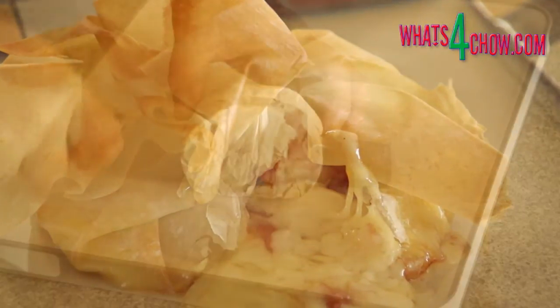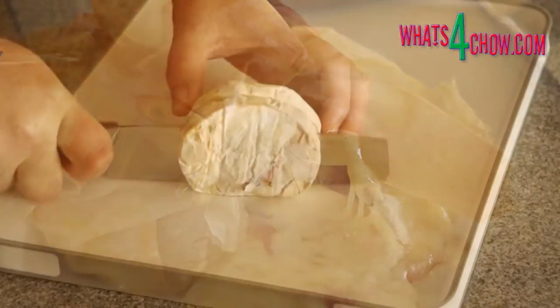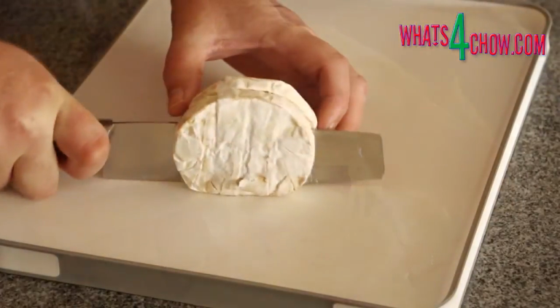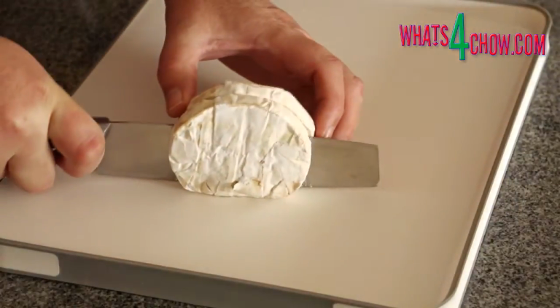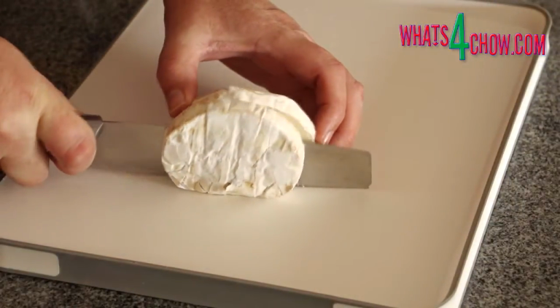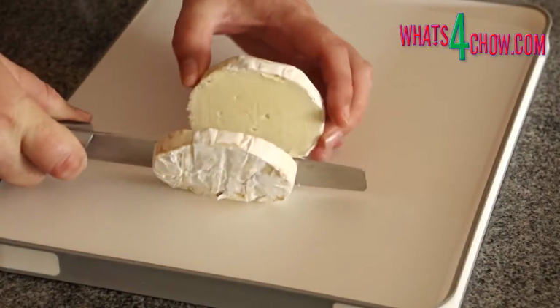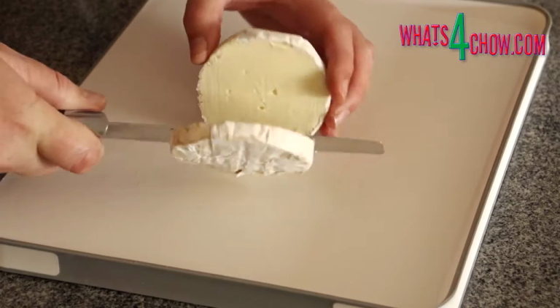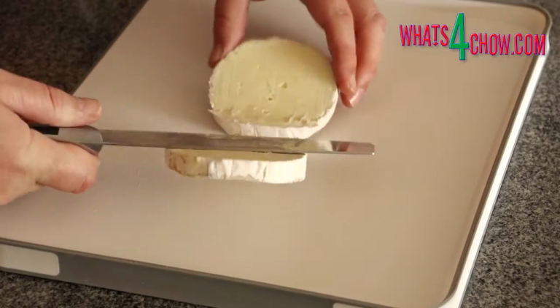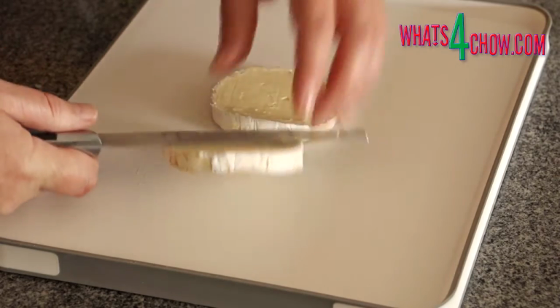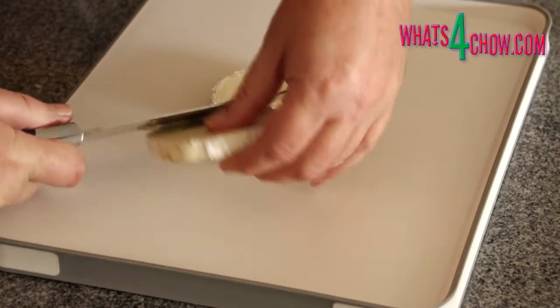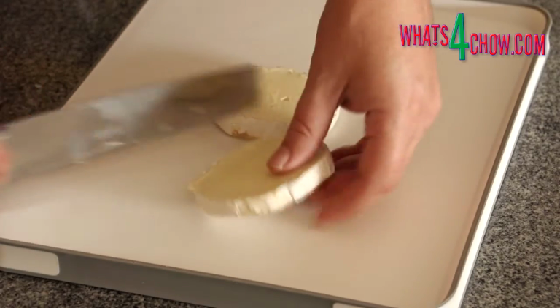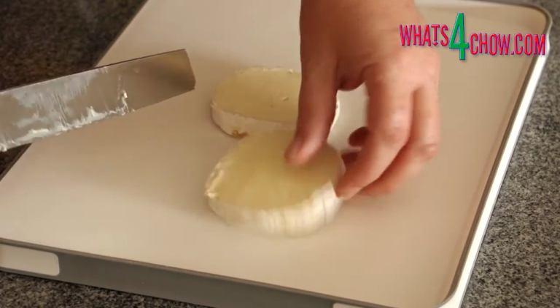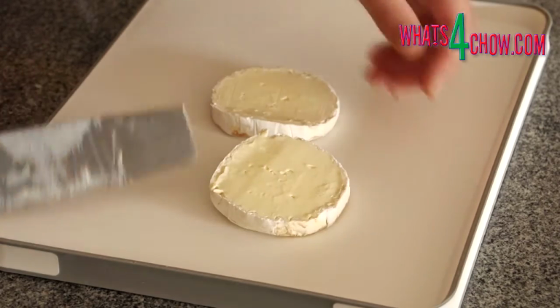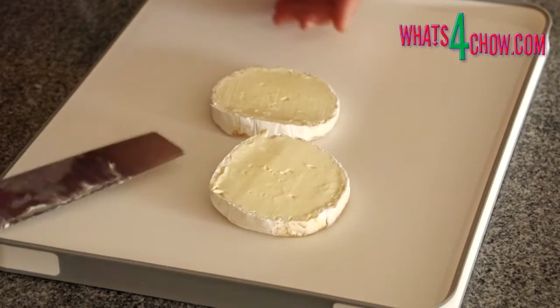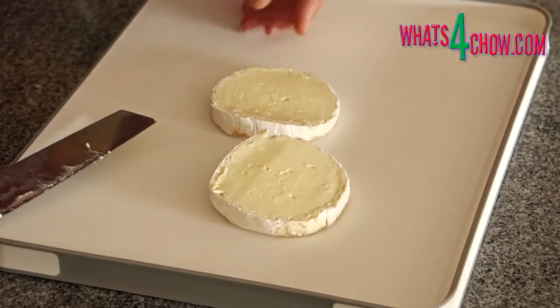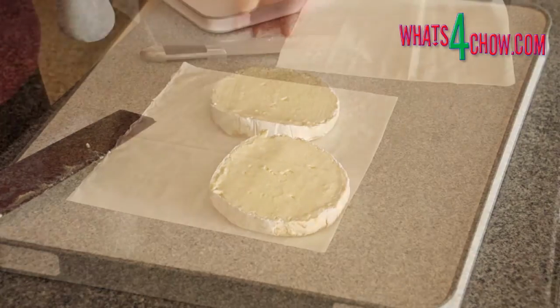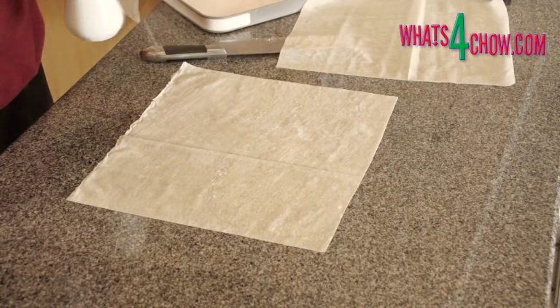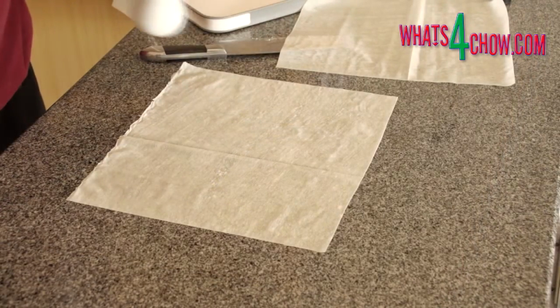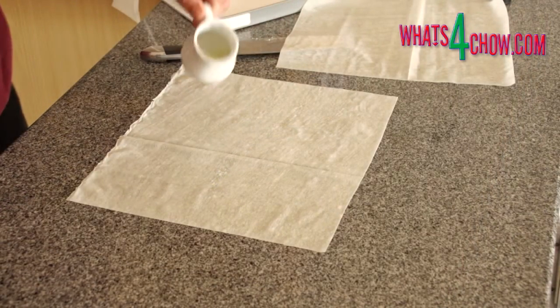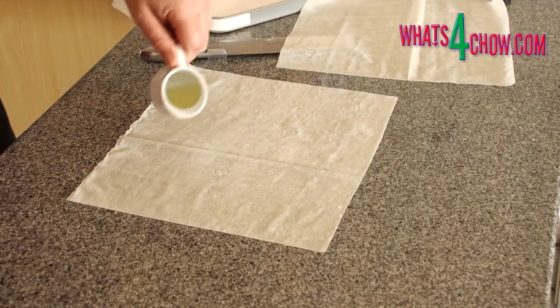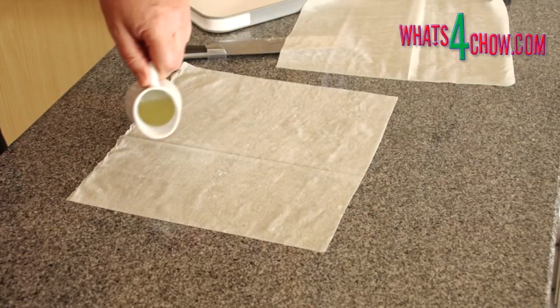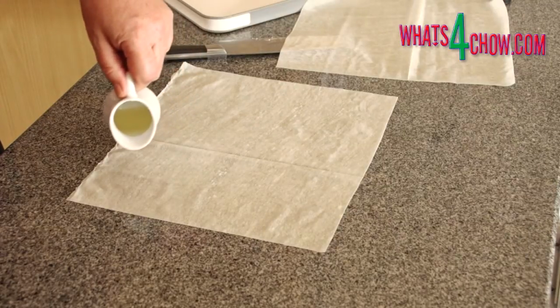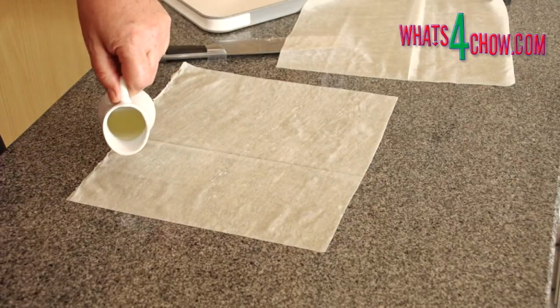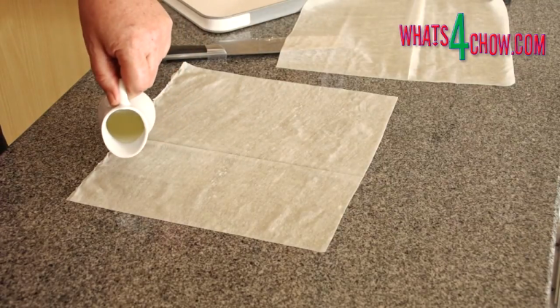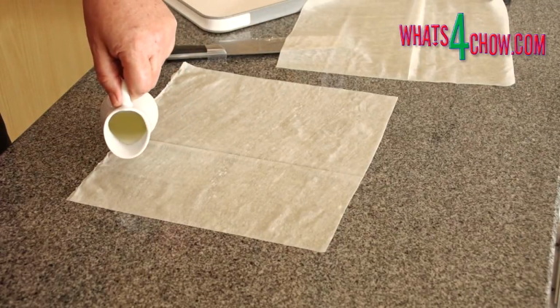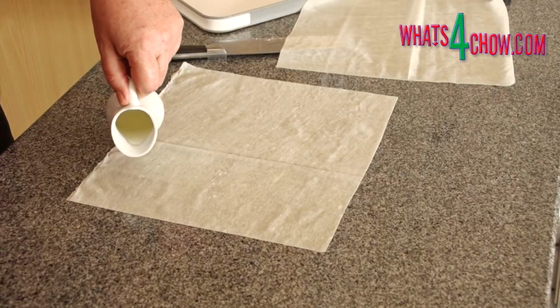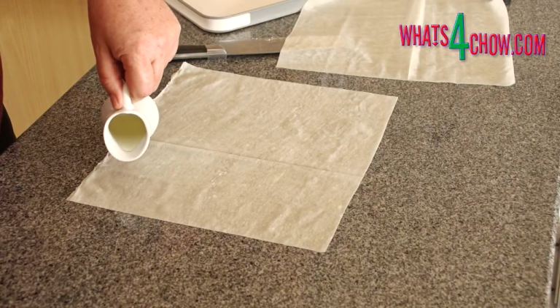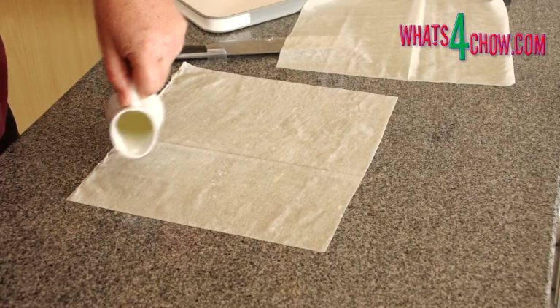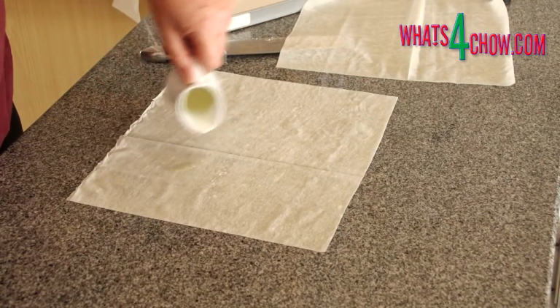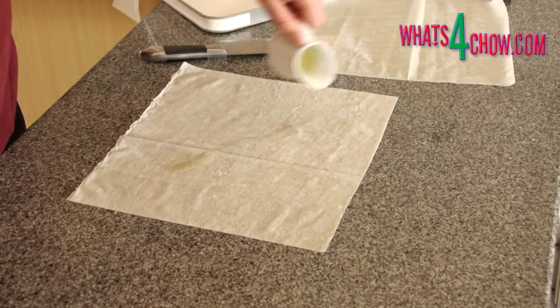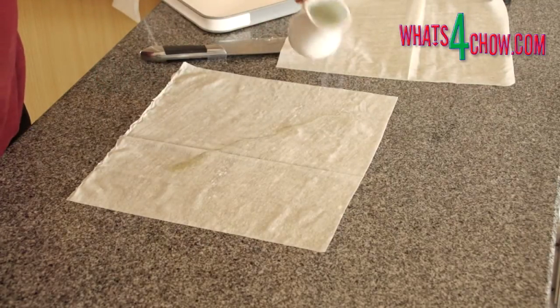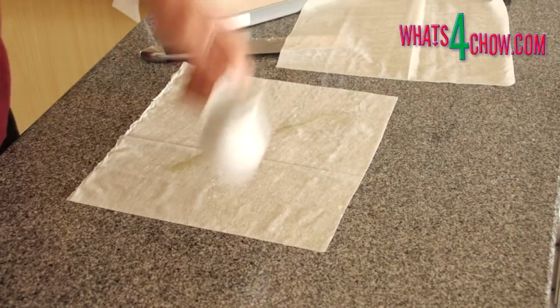To start, cut the camembert laterally through the center. For each serving you will need two sheets of phyllo cut to 30 cm or 12 inch squares.